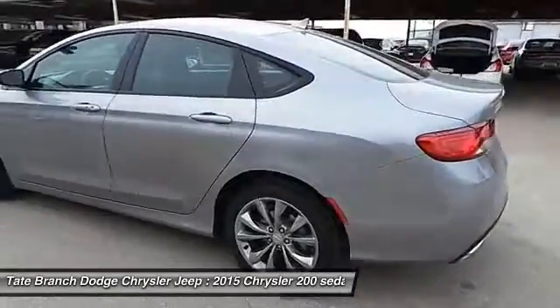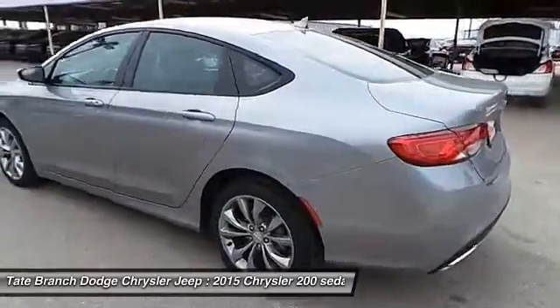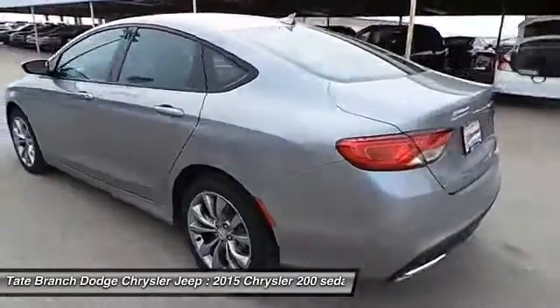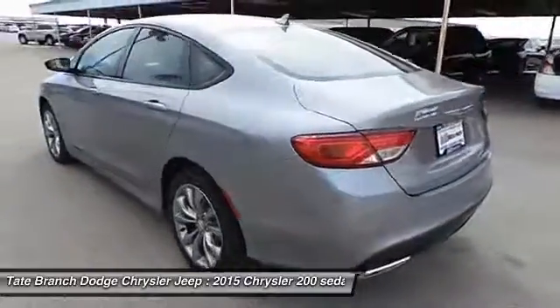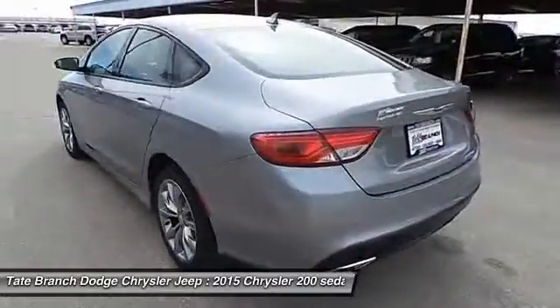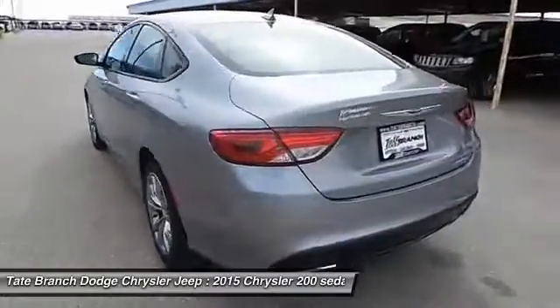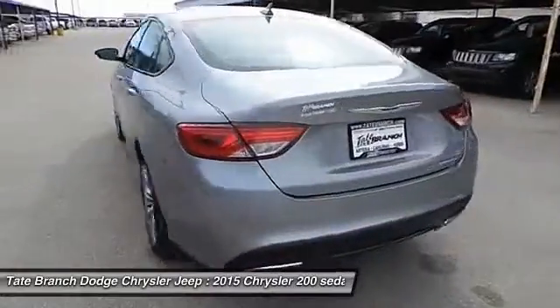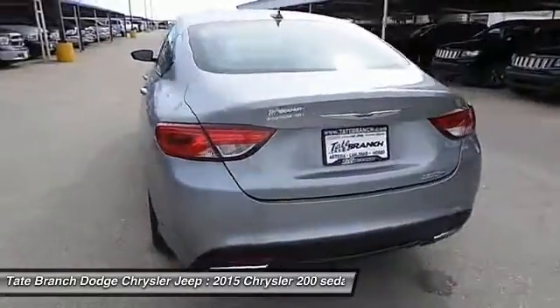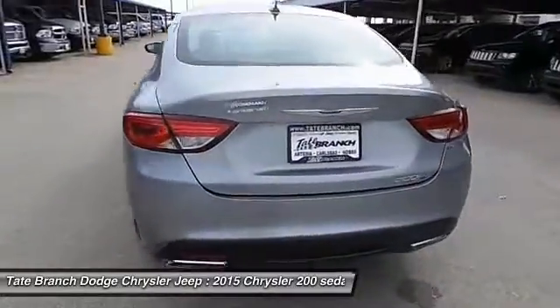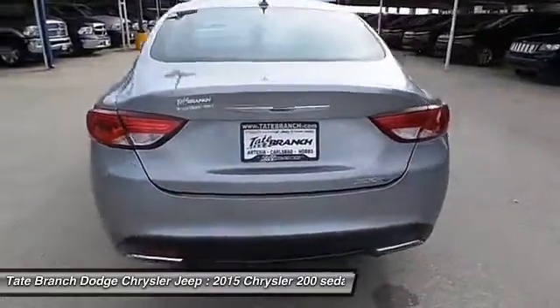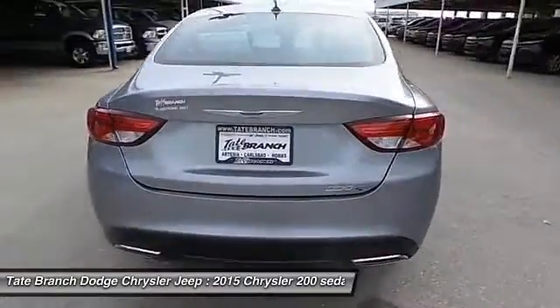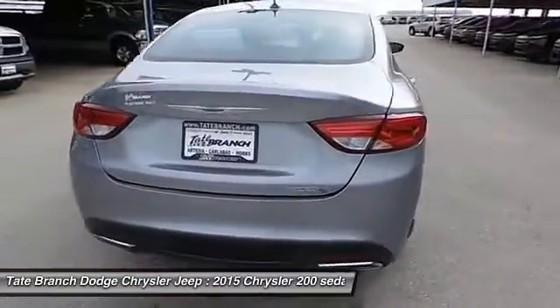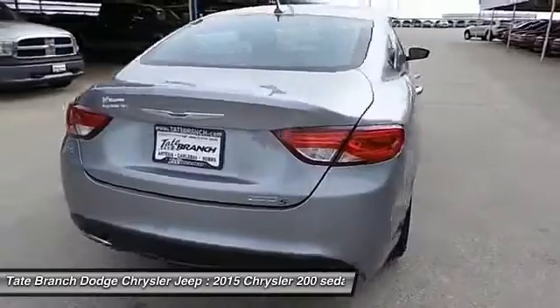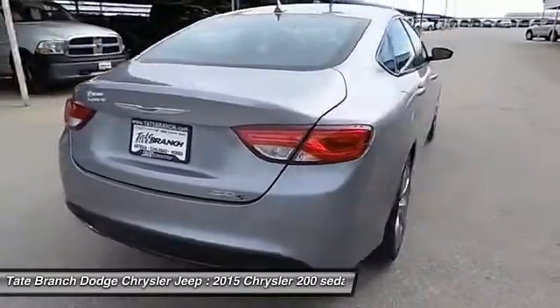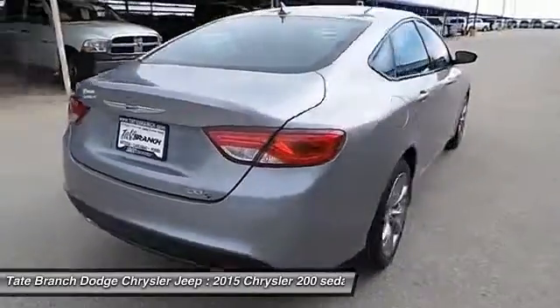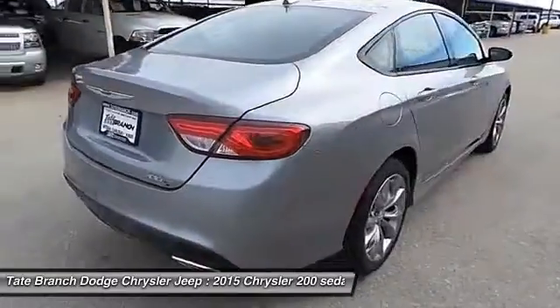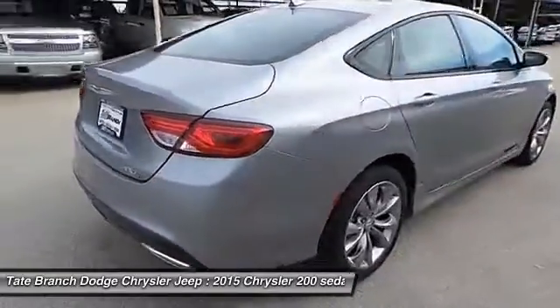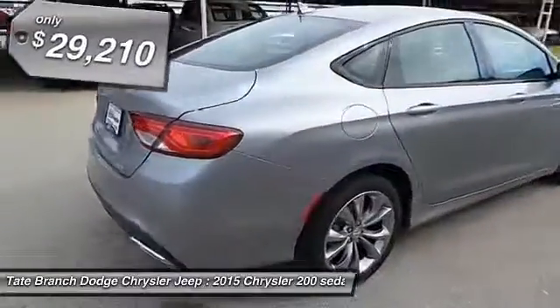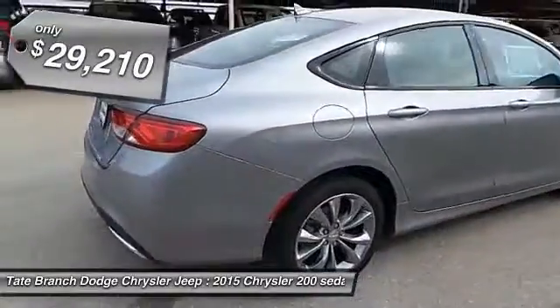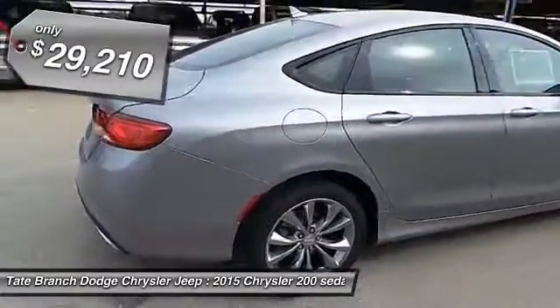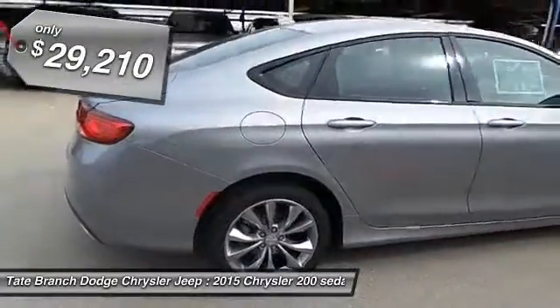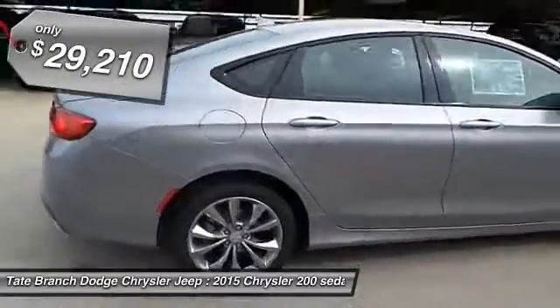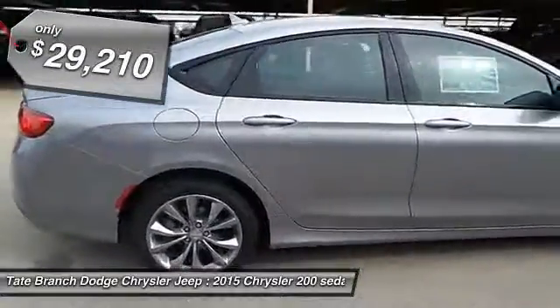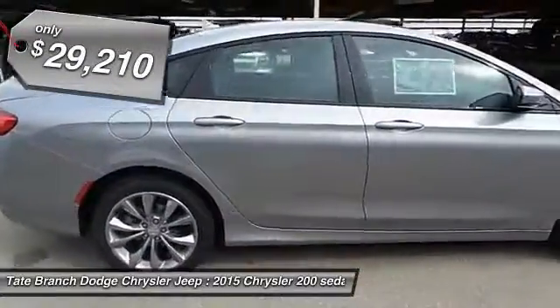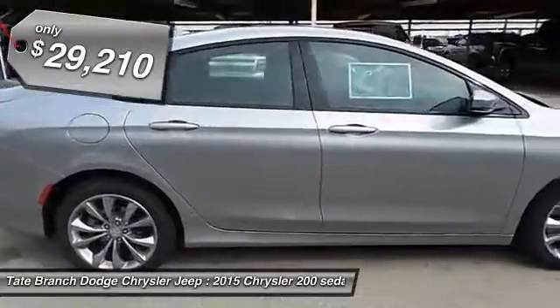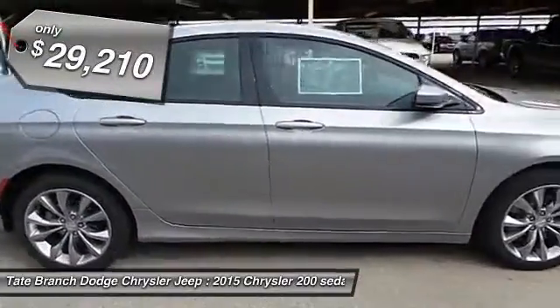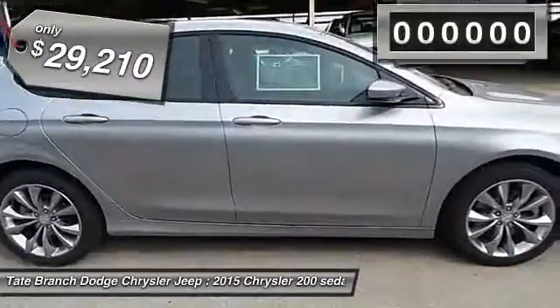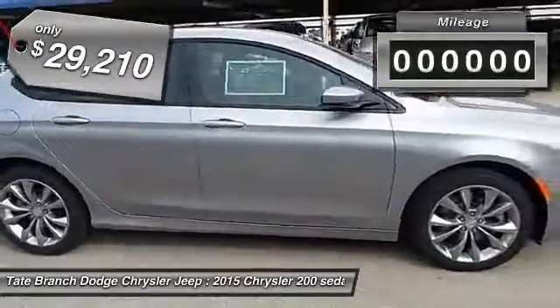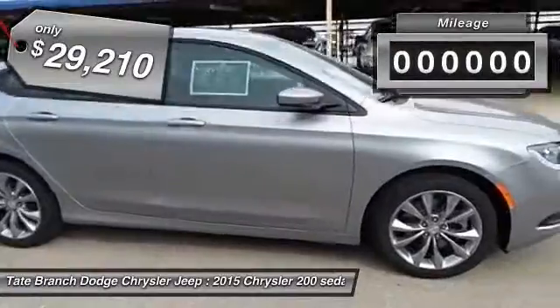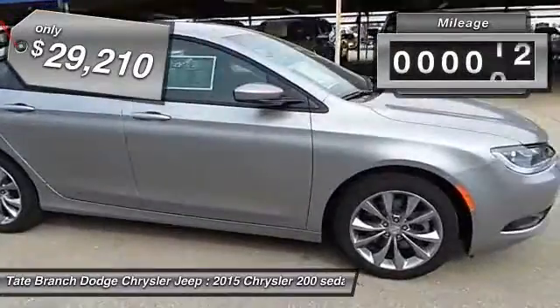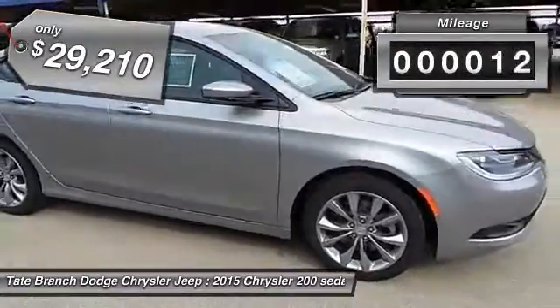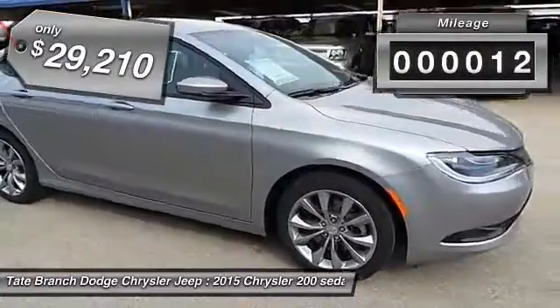This 200 model for Chrysler takes an aggressive step into a competitive market, and it's priced below $30,000. This vehicle has less than 100 miles.